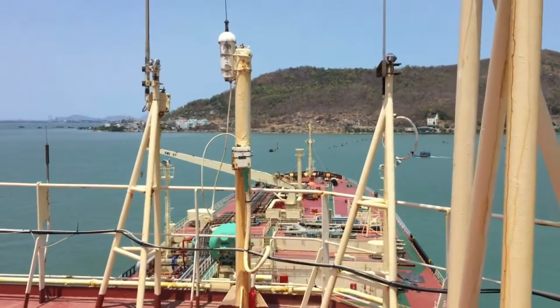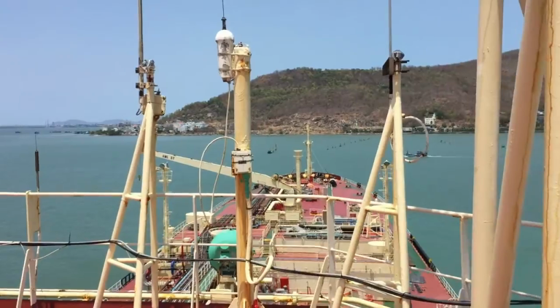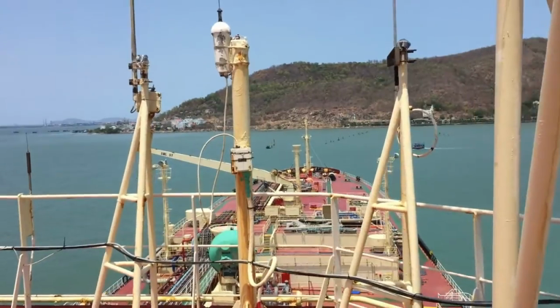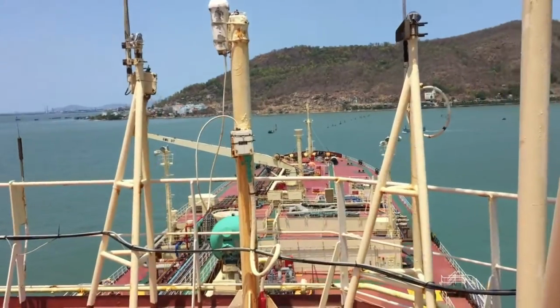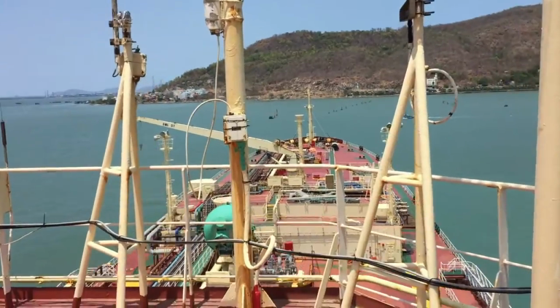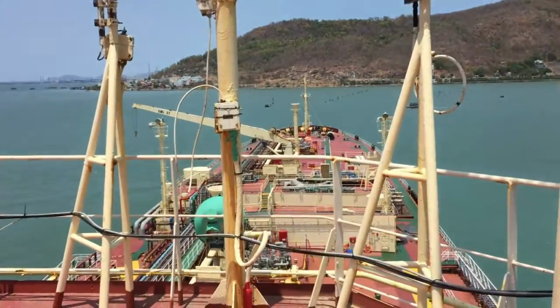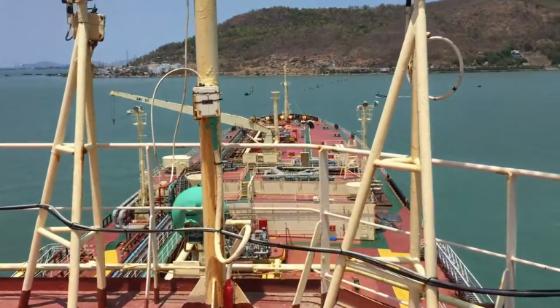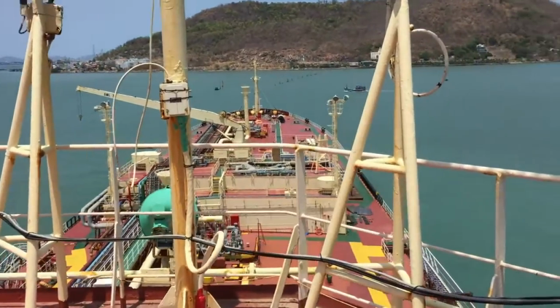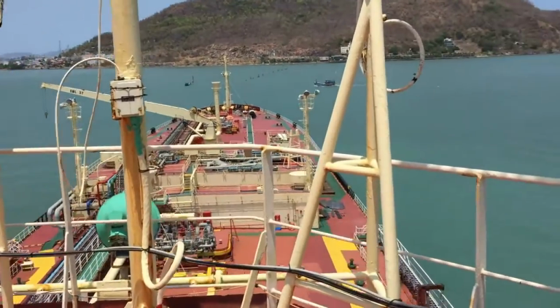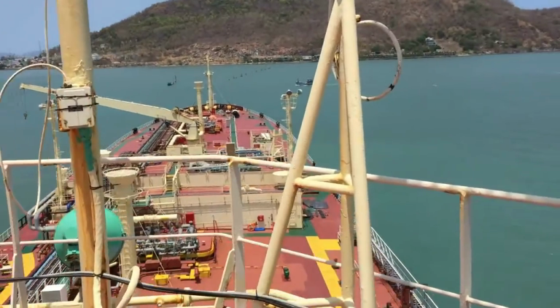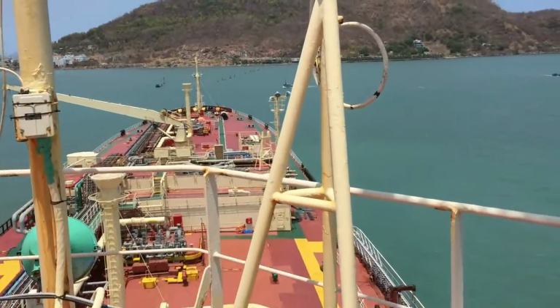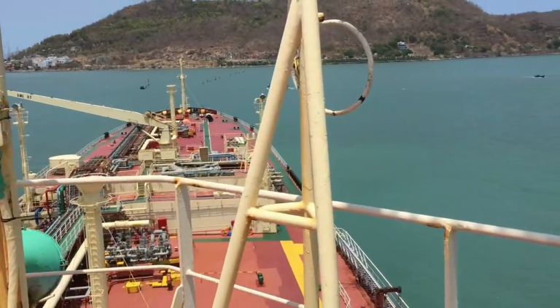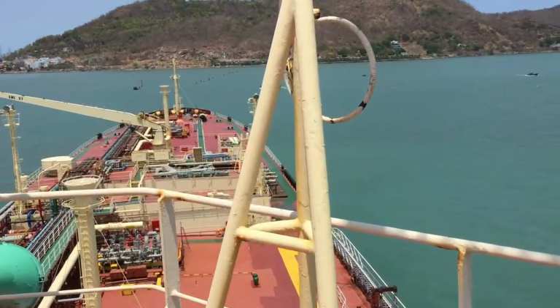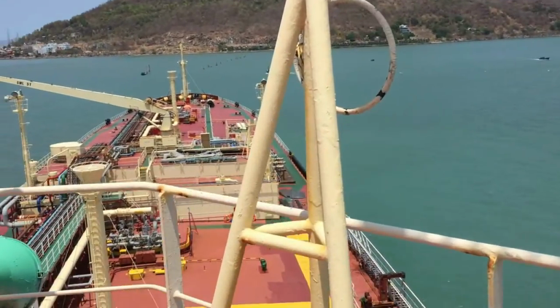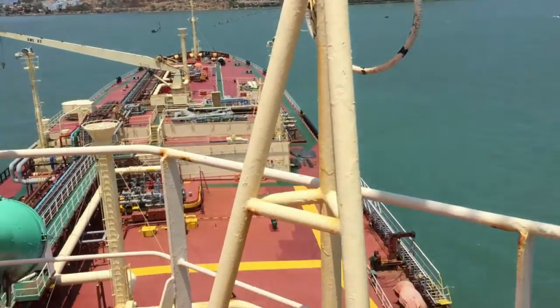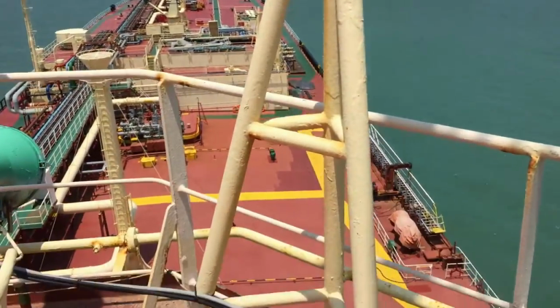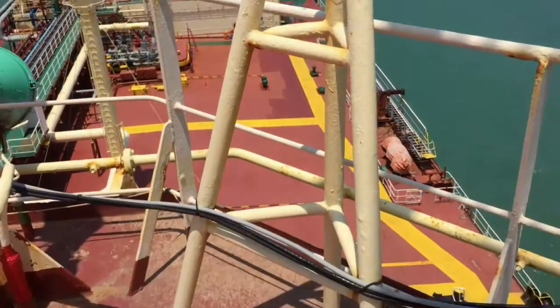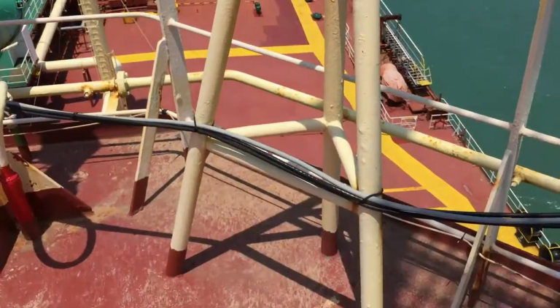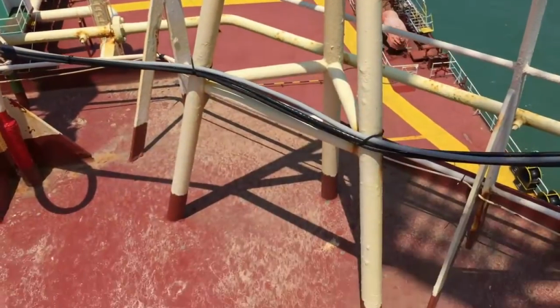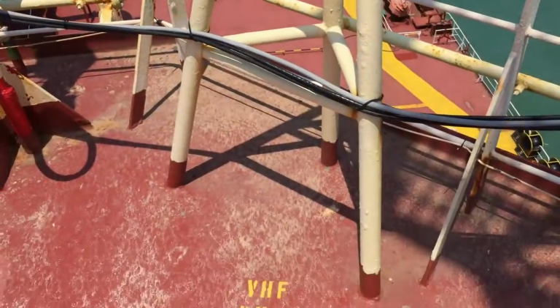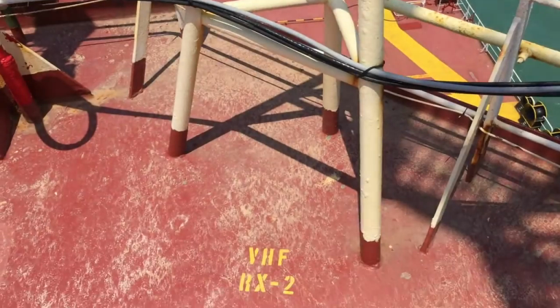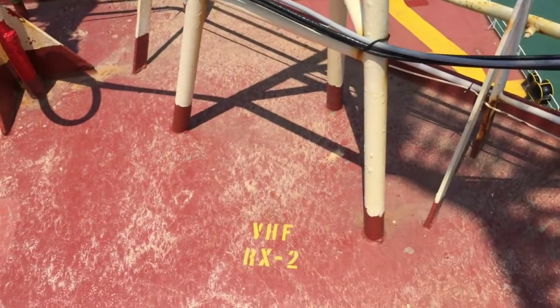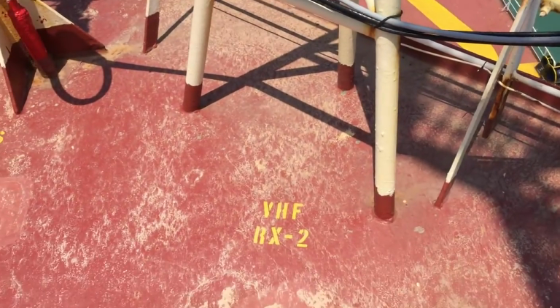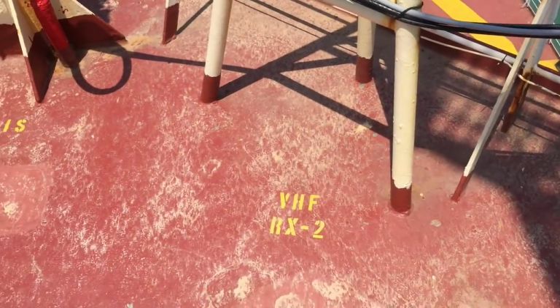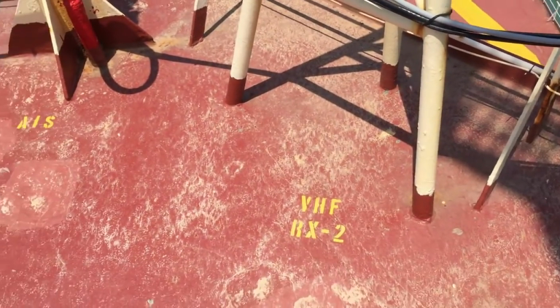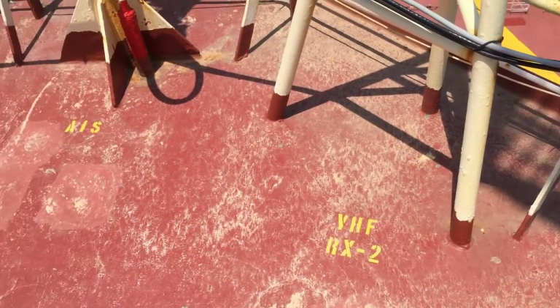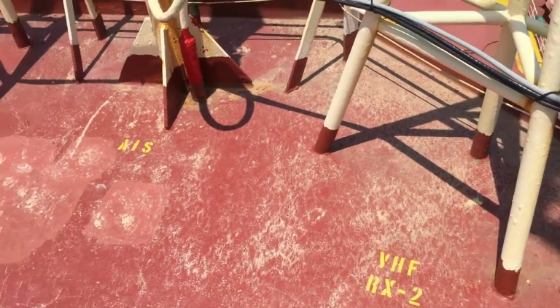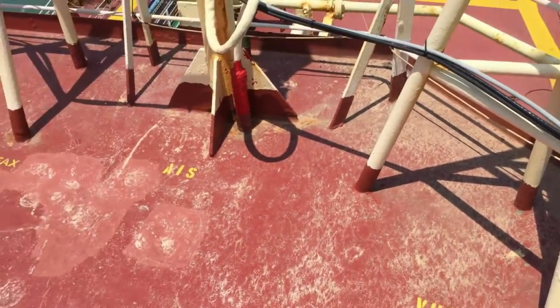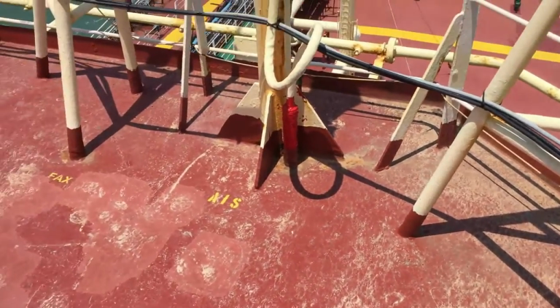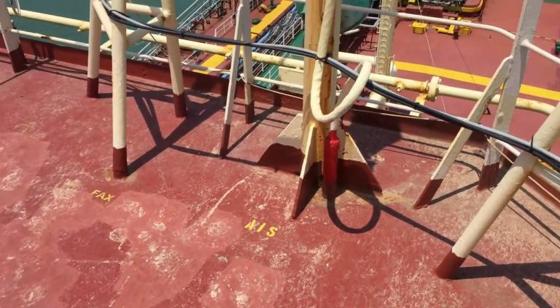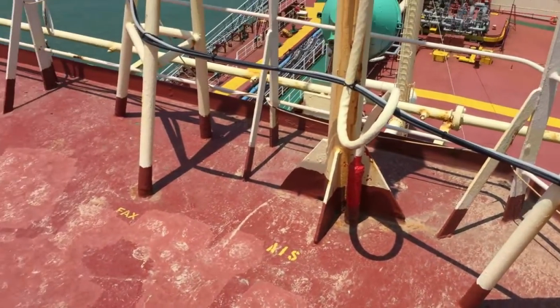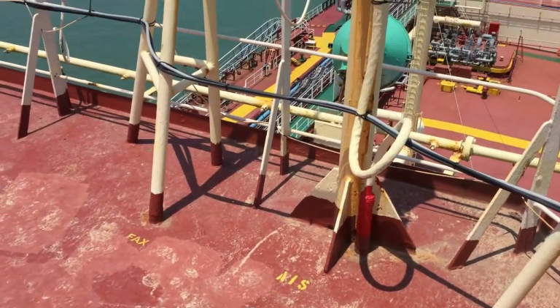This is the mid-vessel area. Here you can see the VHF antenna, and also the AIS and VSAT antenna.